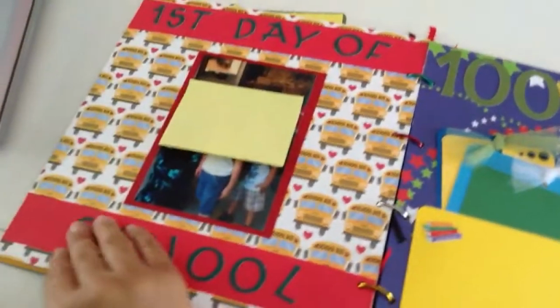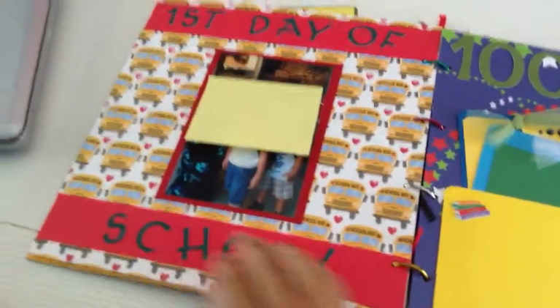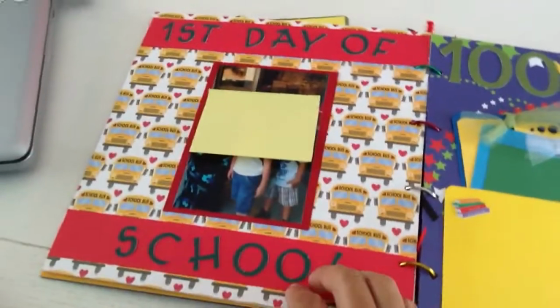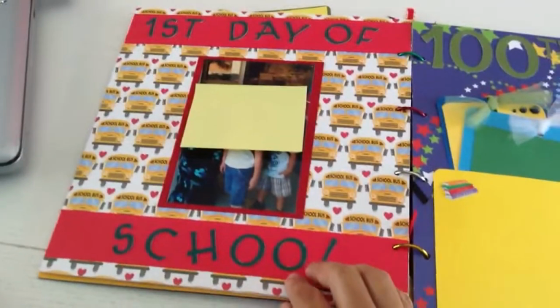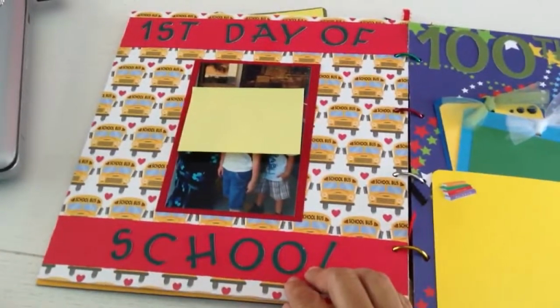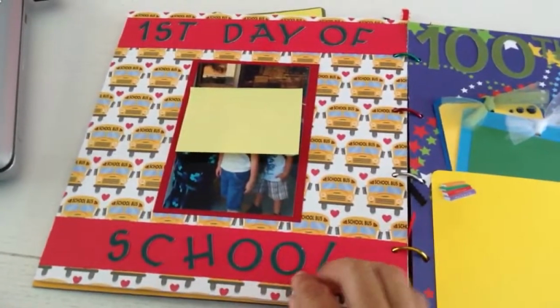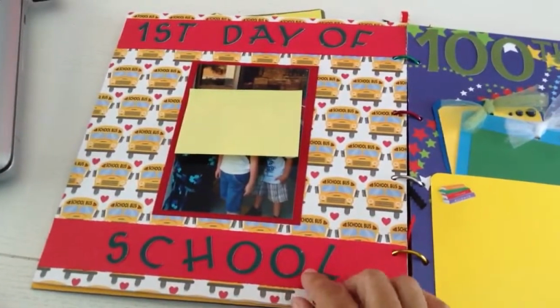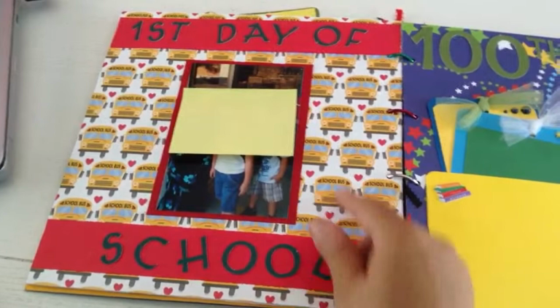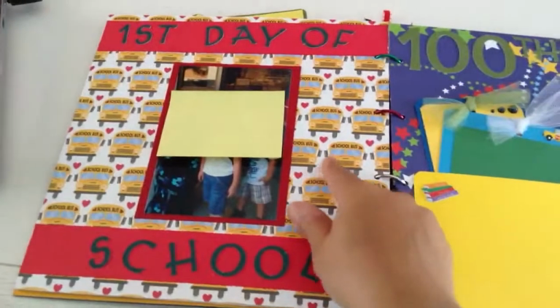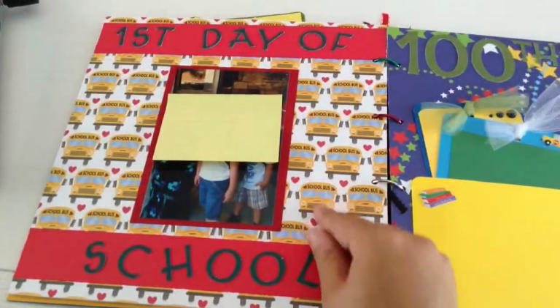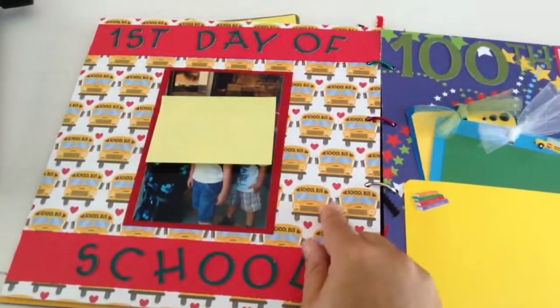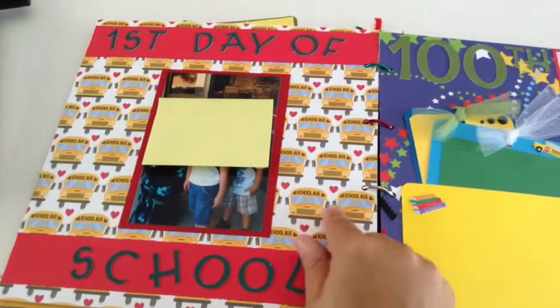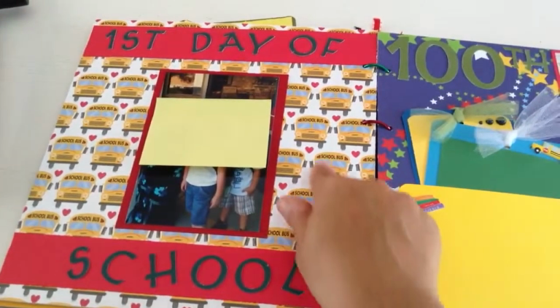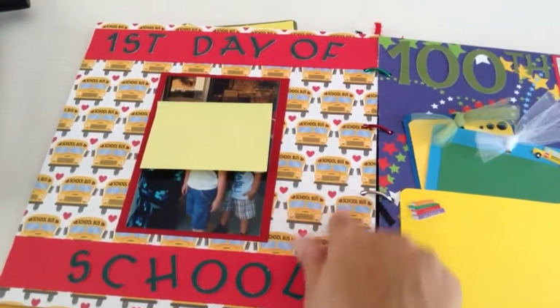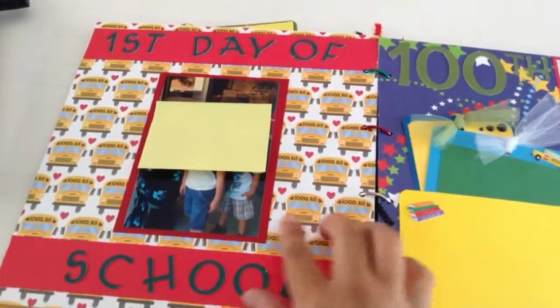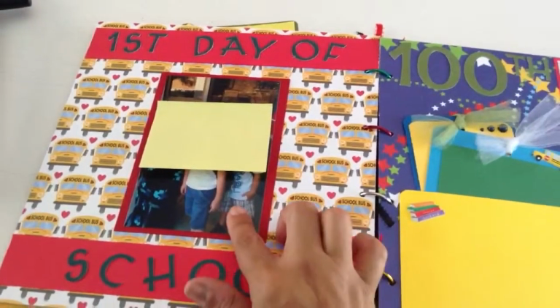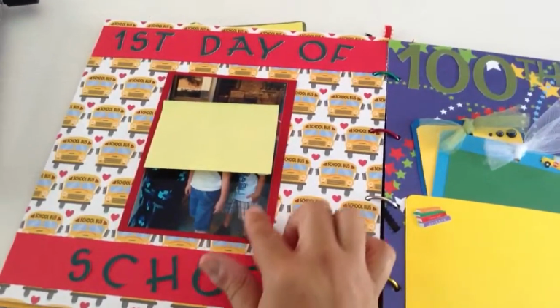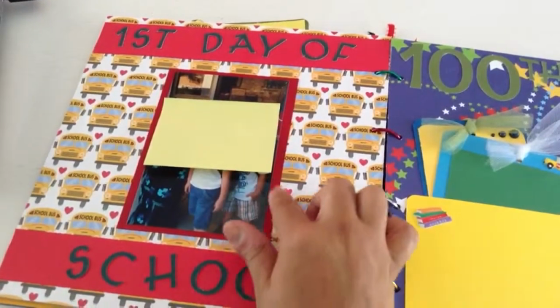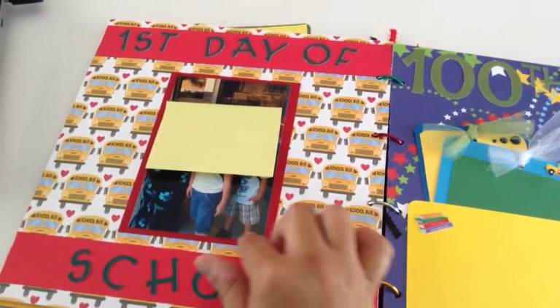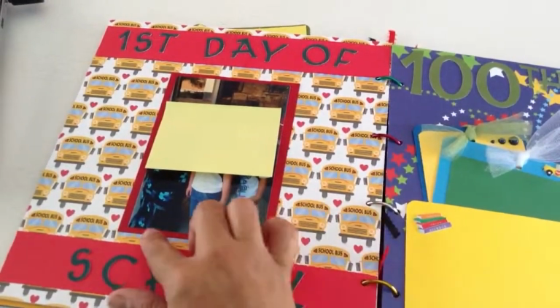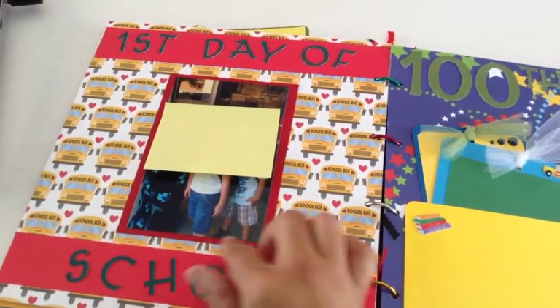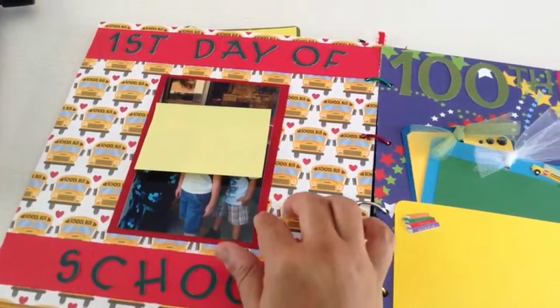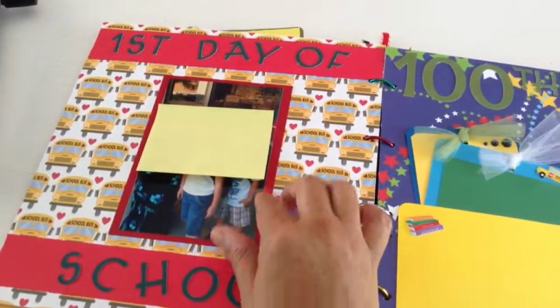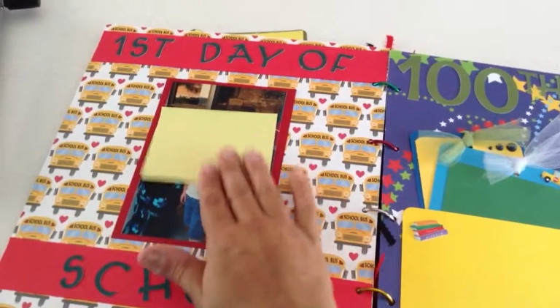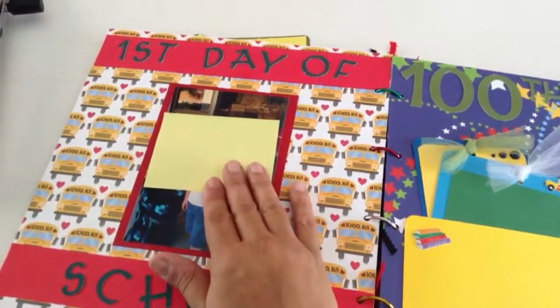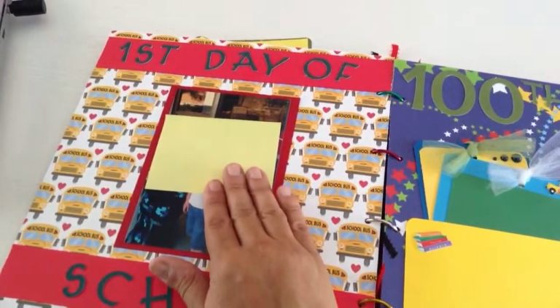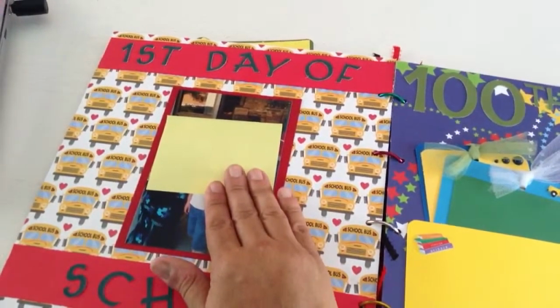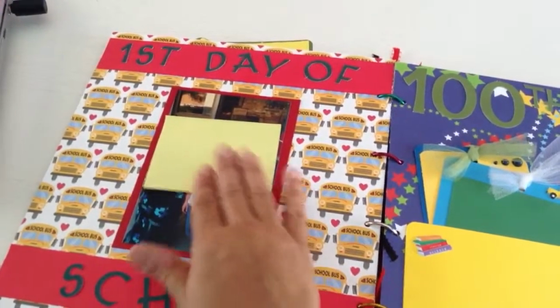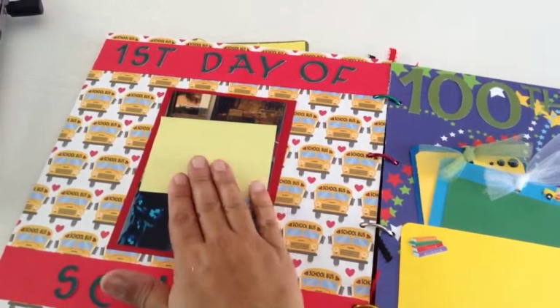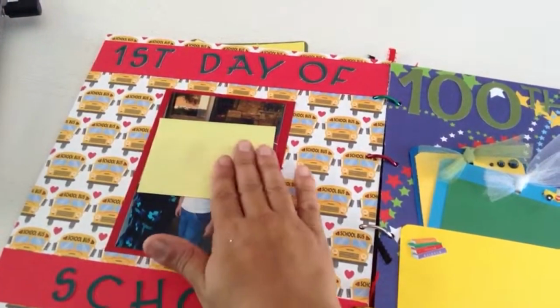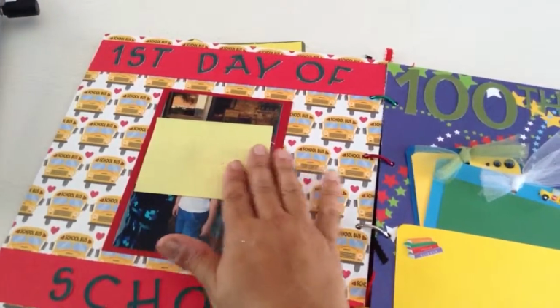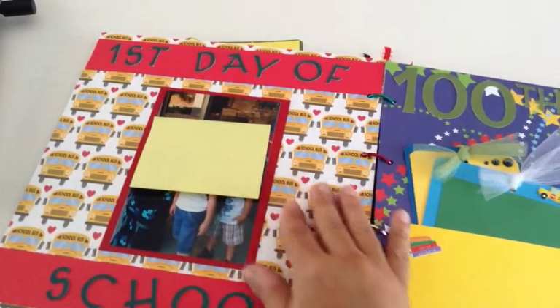With this next page, it was the first day of school. I included the buses — I like that picture — and then I included it with the red. And of course, this was the first day of school with the teacher.